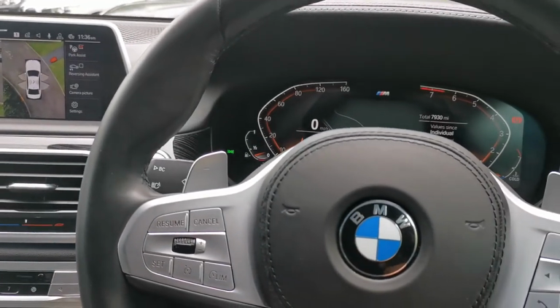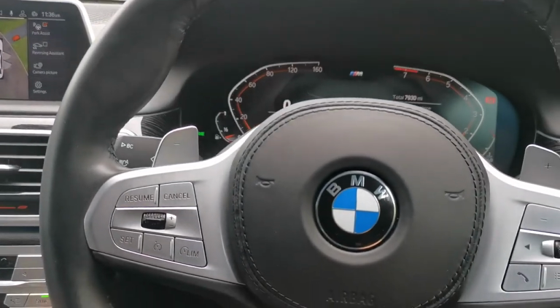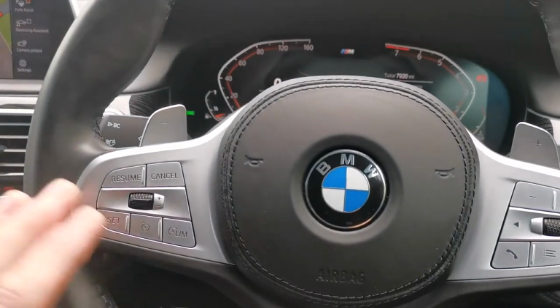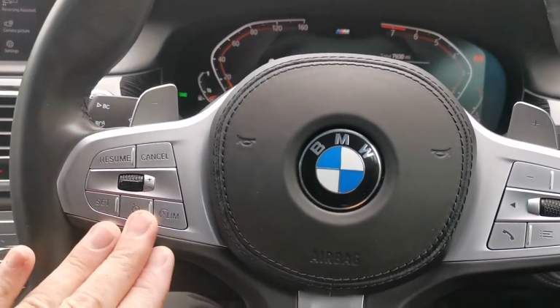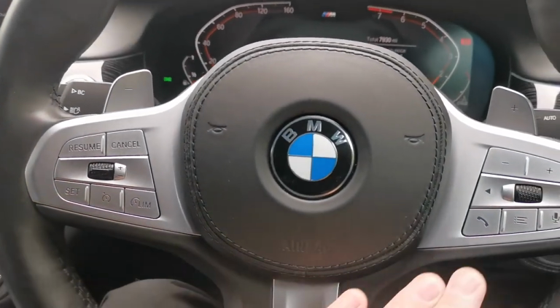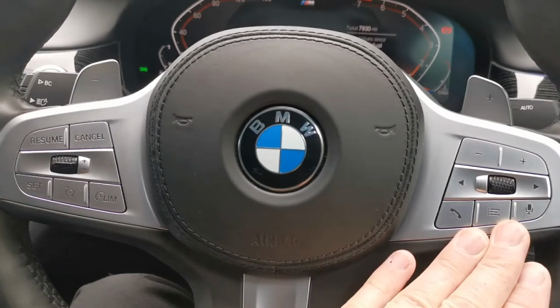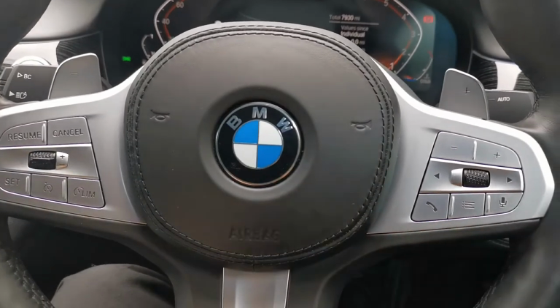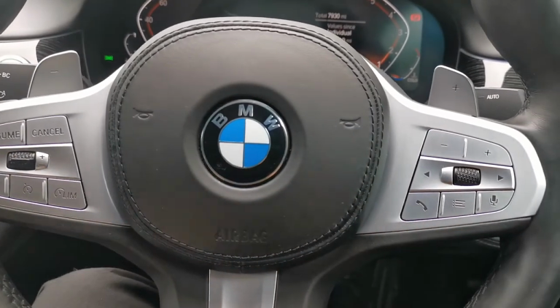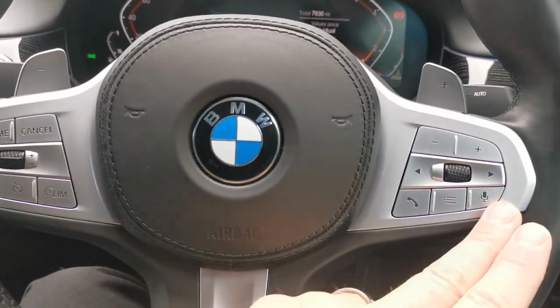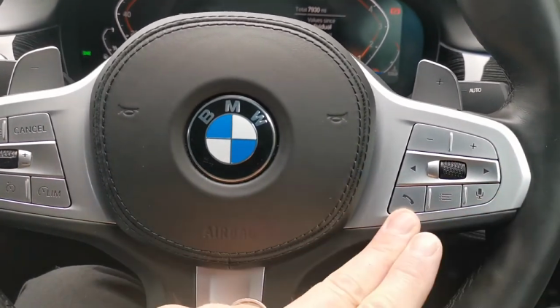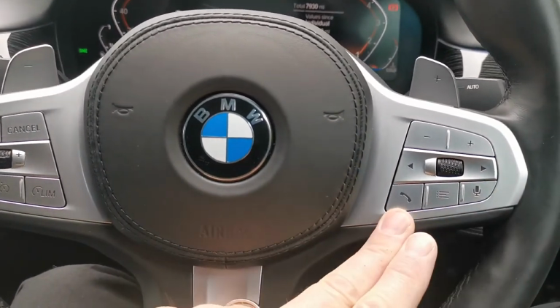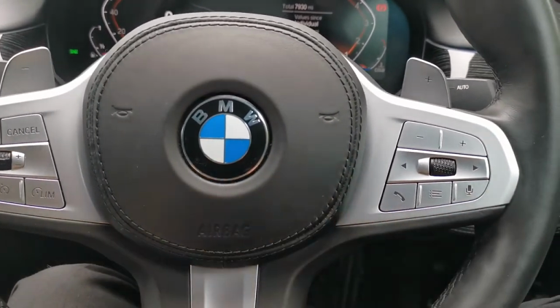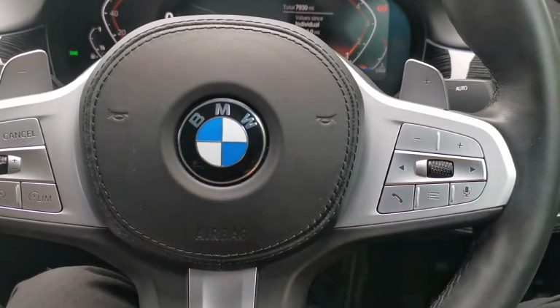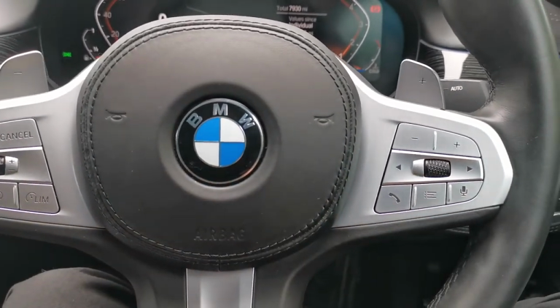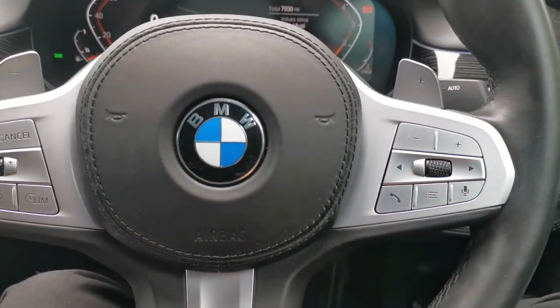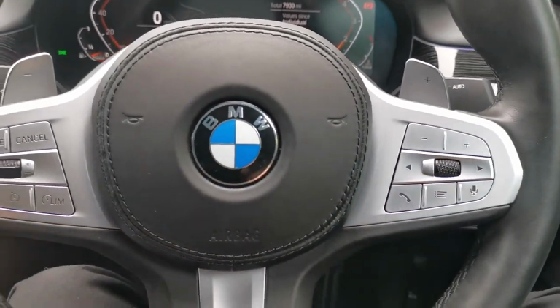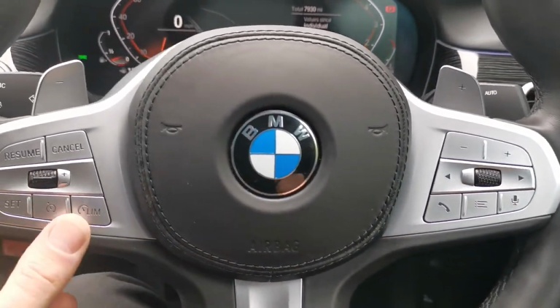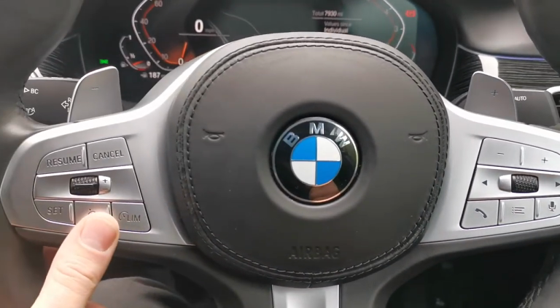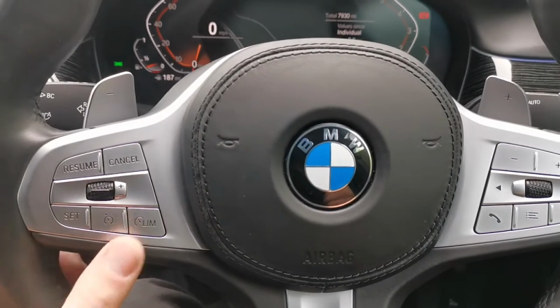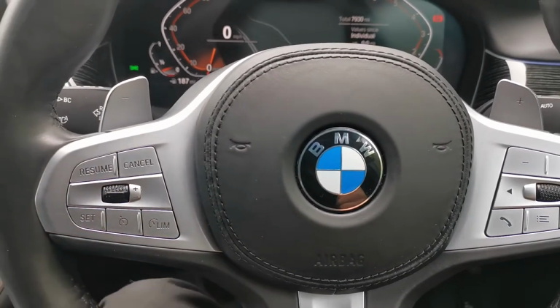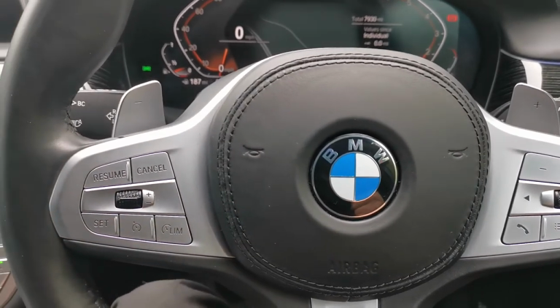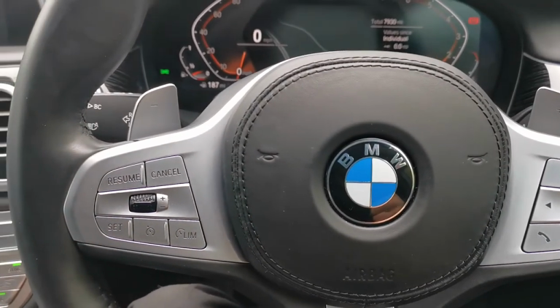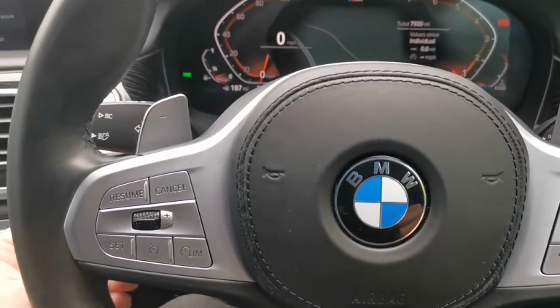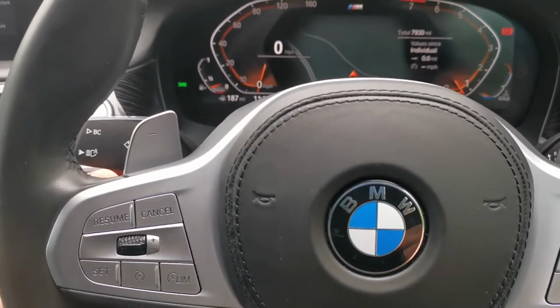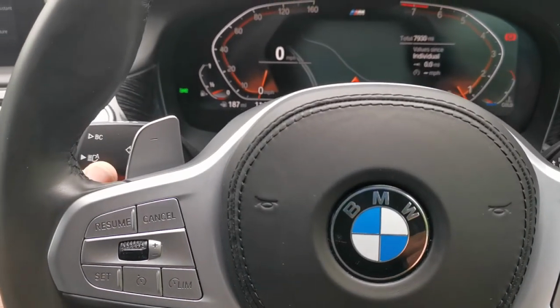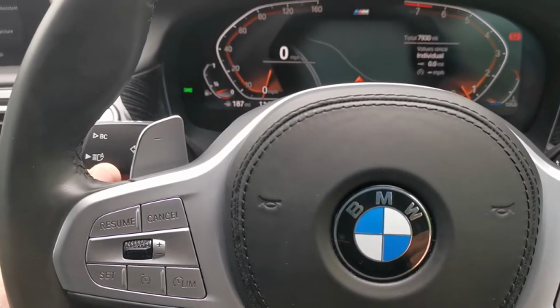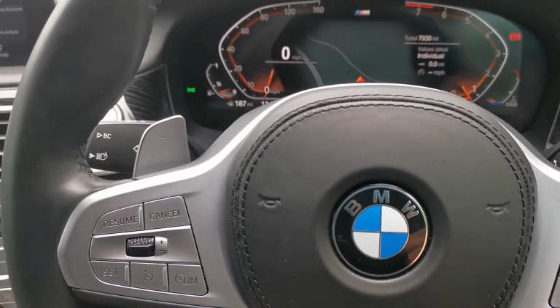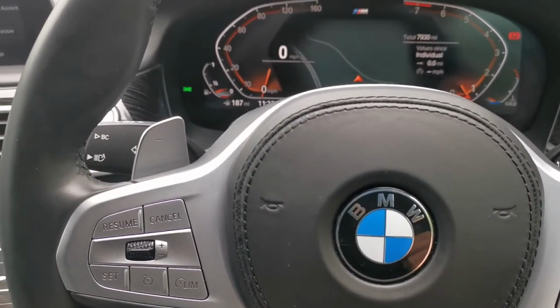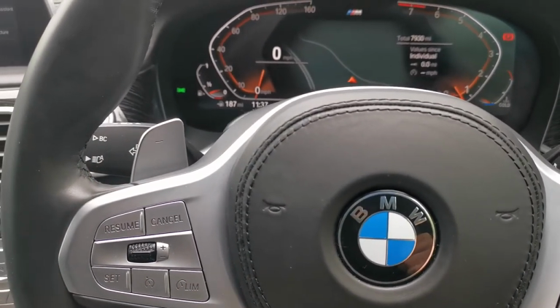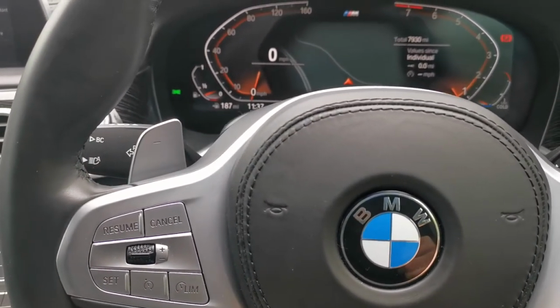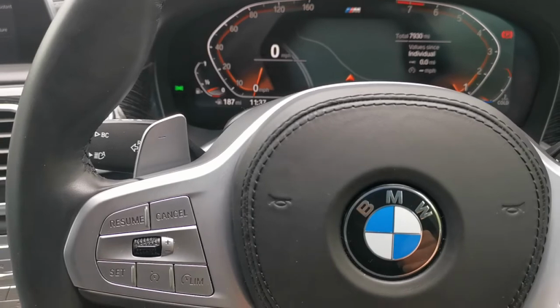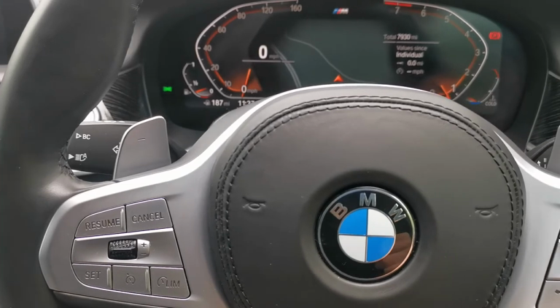On the steering wheel there's a galvanic finish, with all the audio controls, volume controls, cruise control, and speed limit control on the left. High beam assistance is also linked there with the adaptive LED headlights.